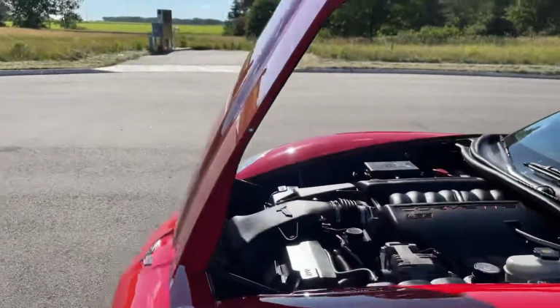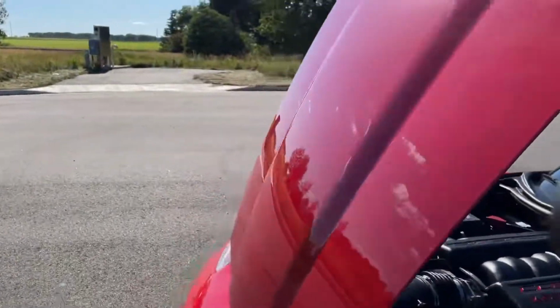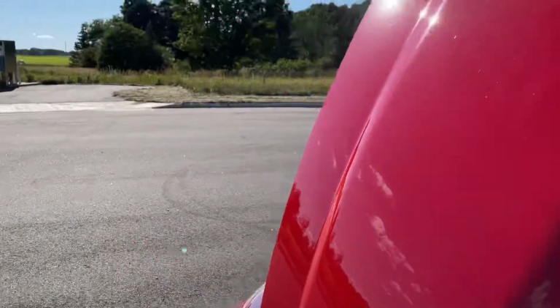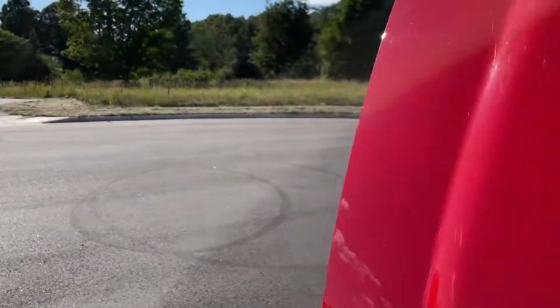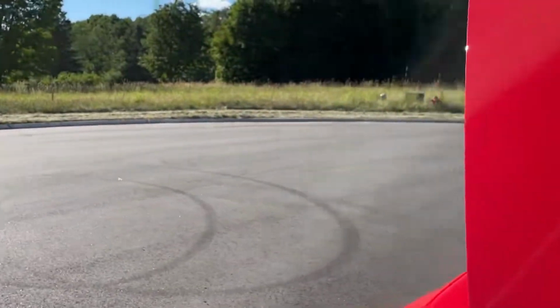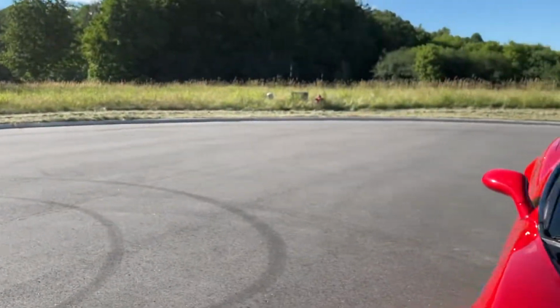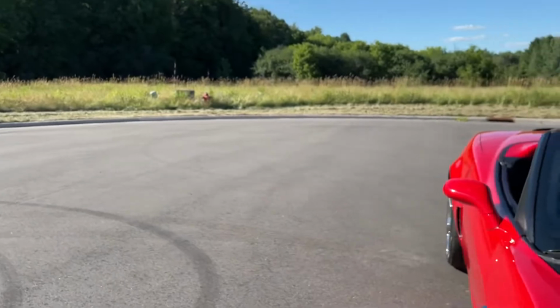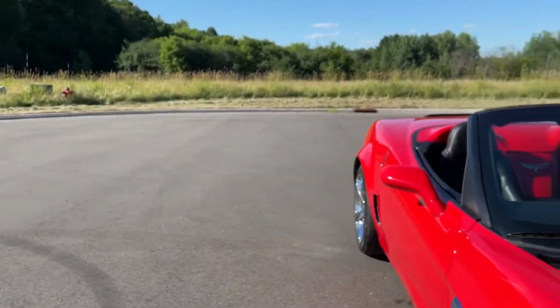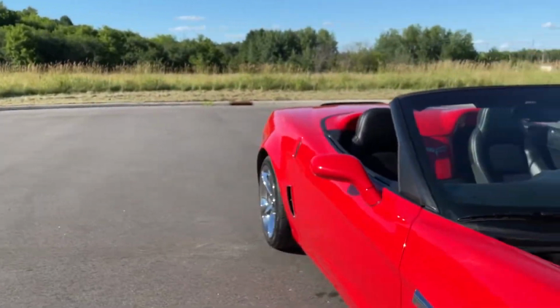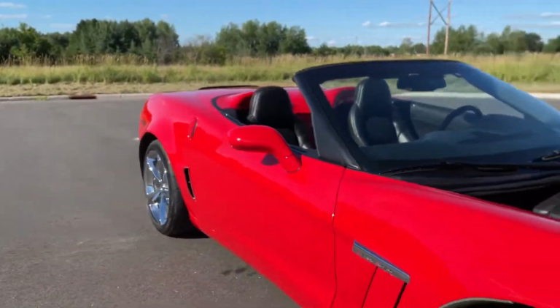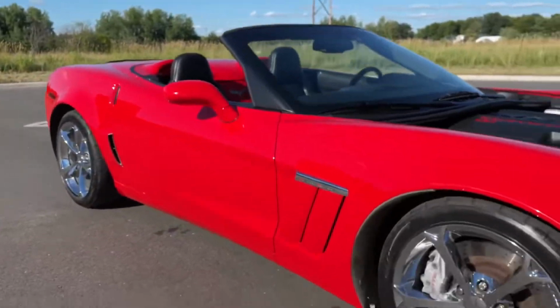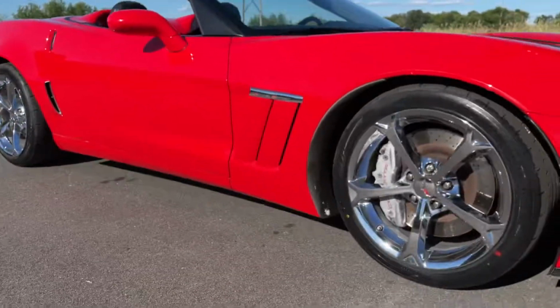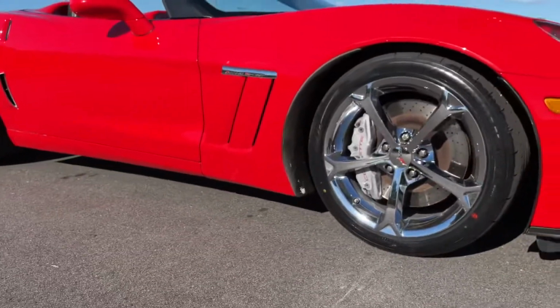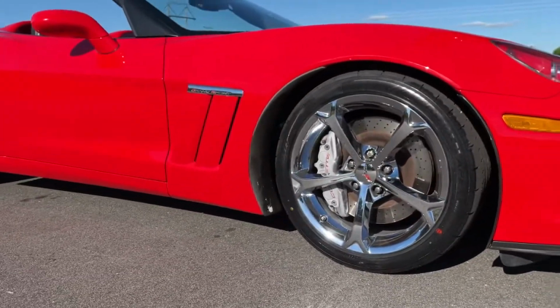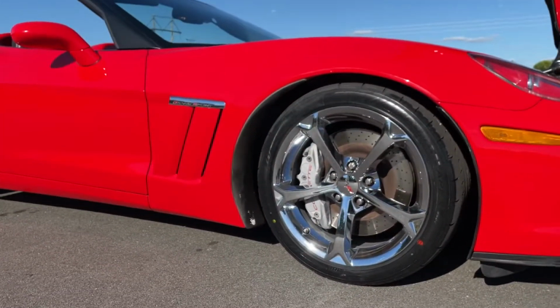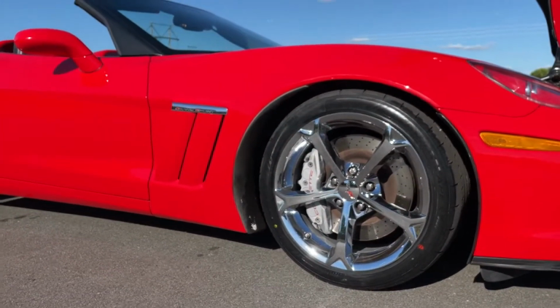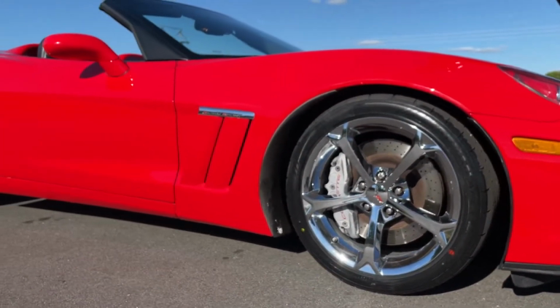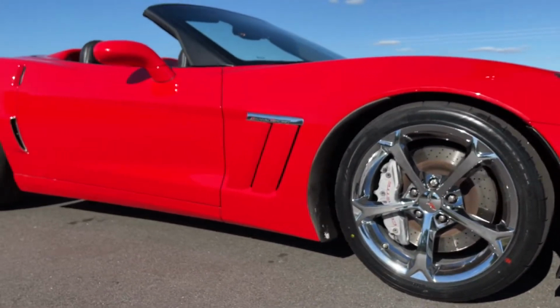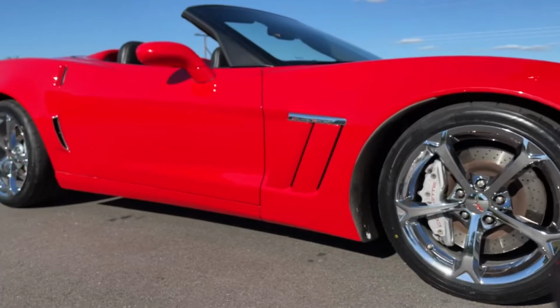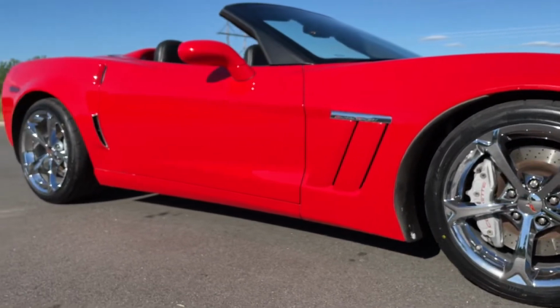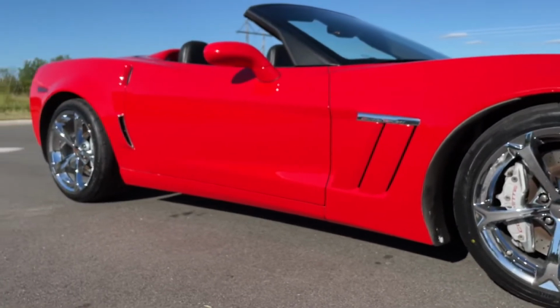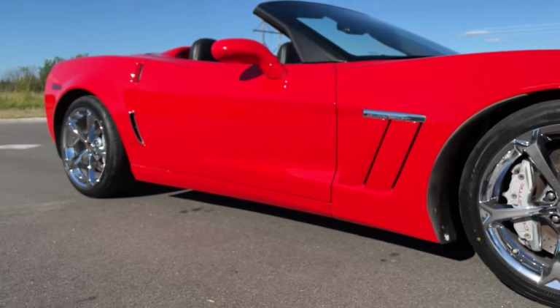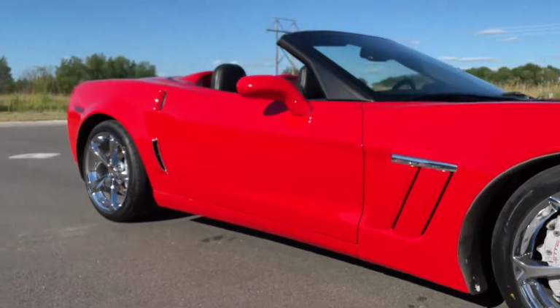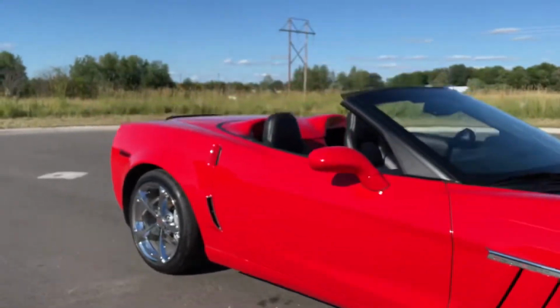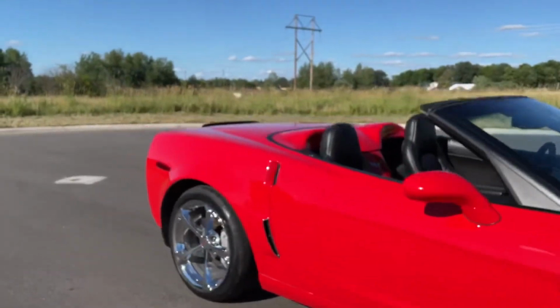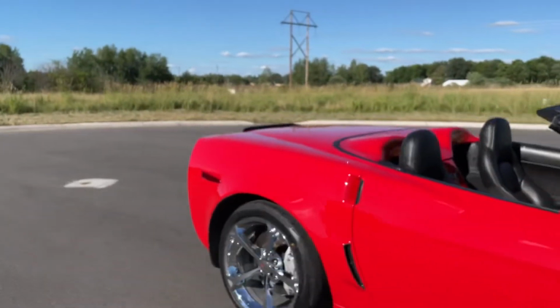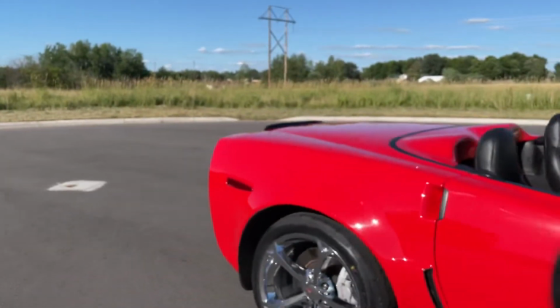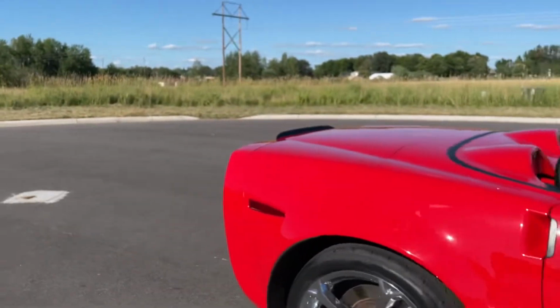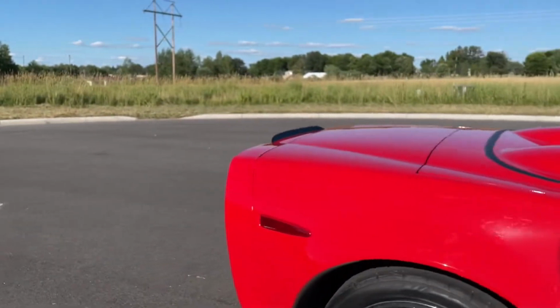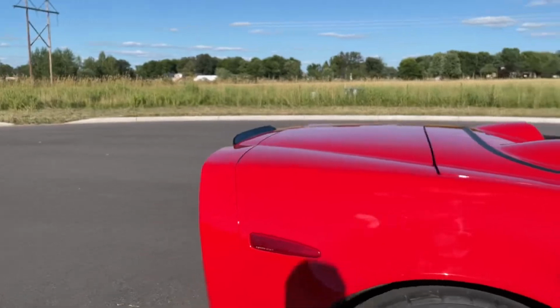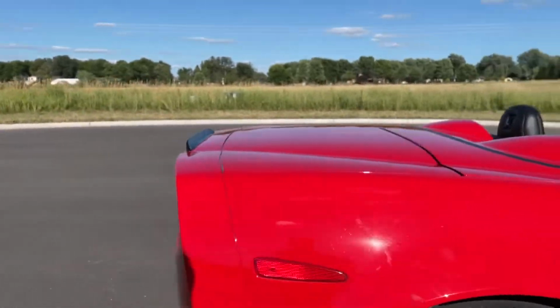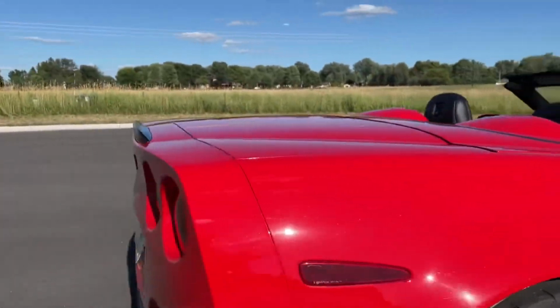It's got brand new Yokohama tires on too, we just put them on — brand new 18's up front, 19's in the rear, with great big 325/30's back here.